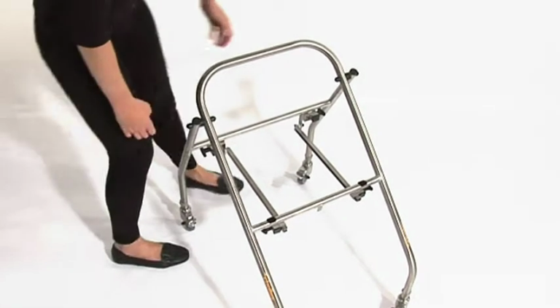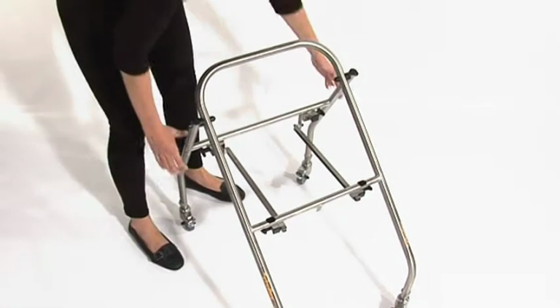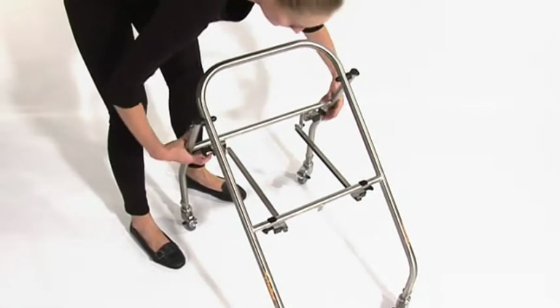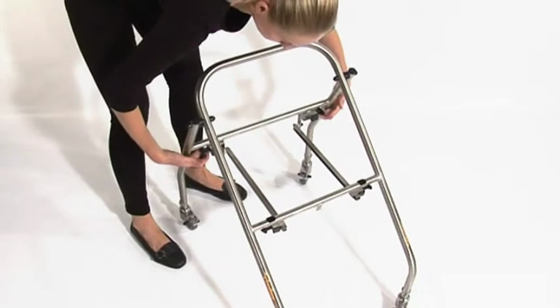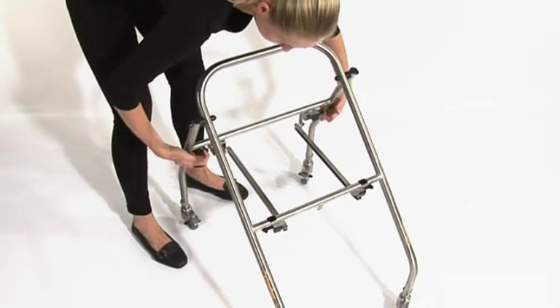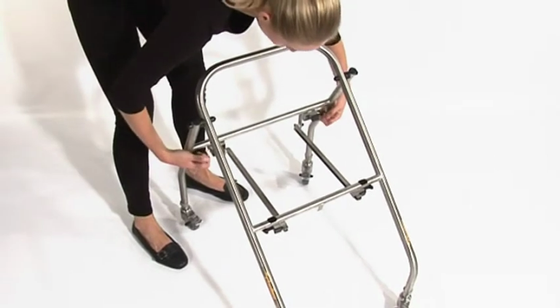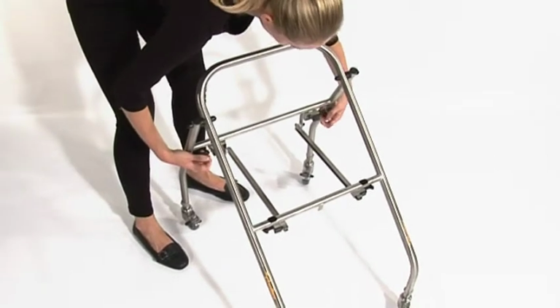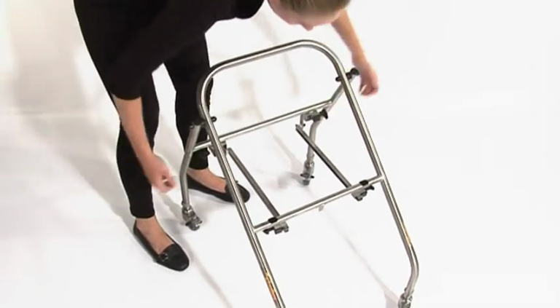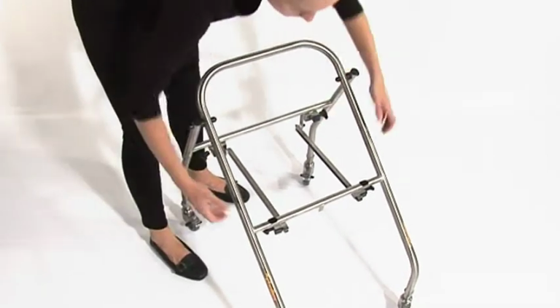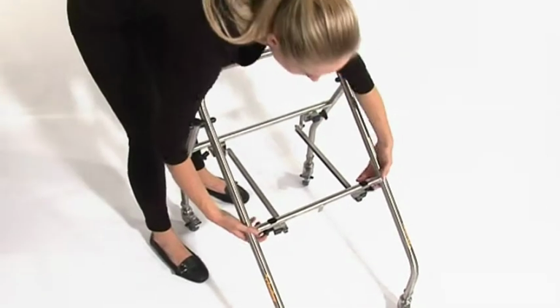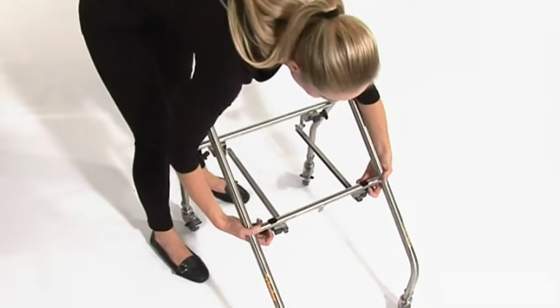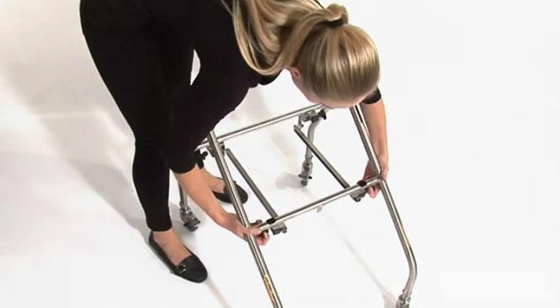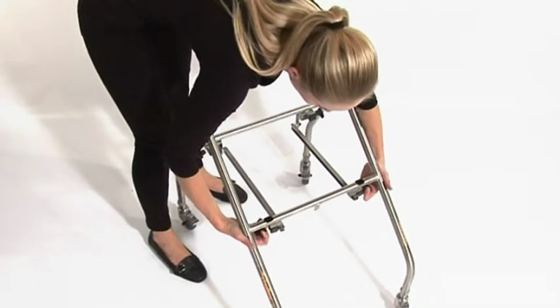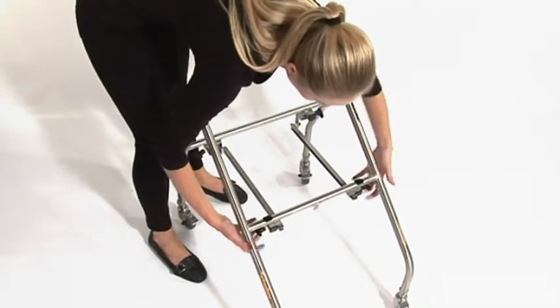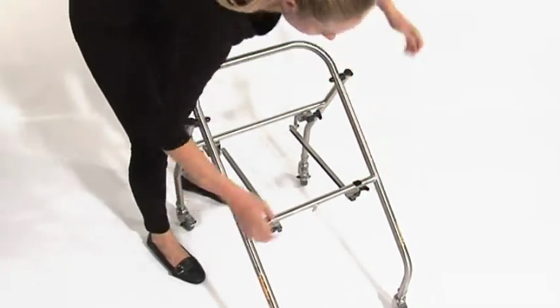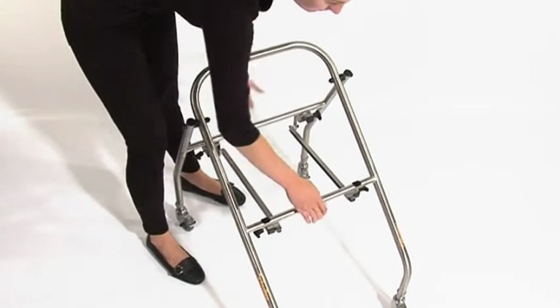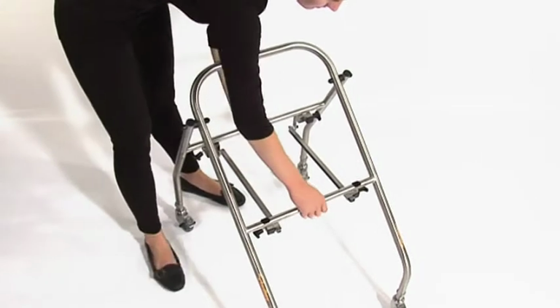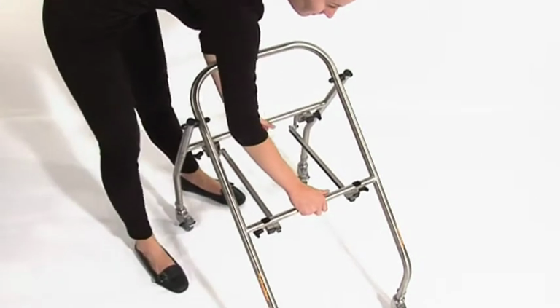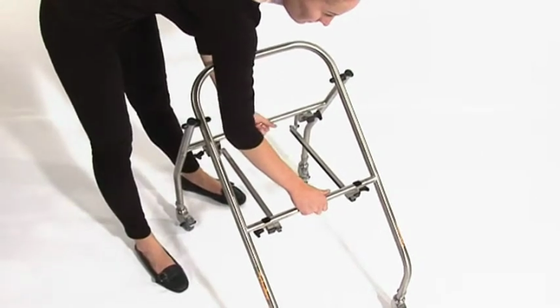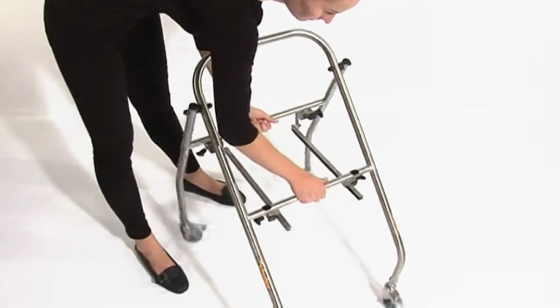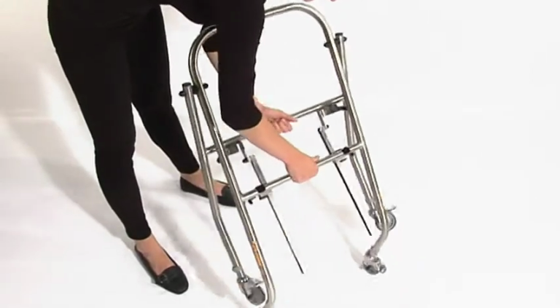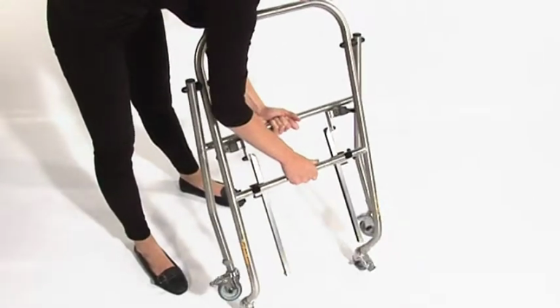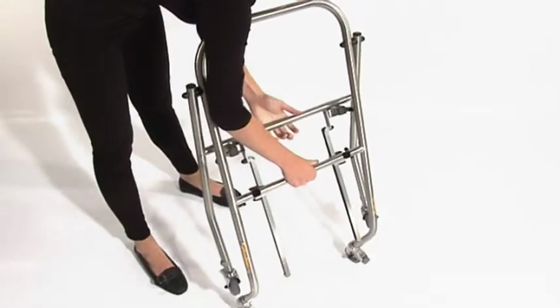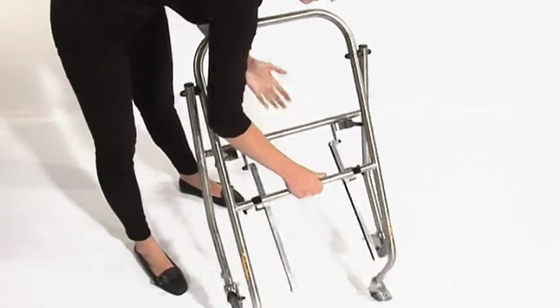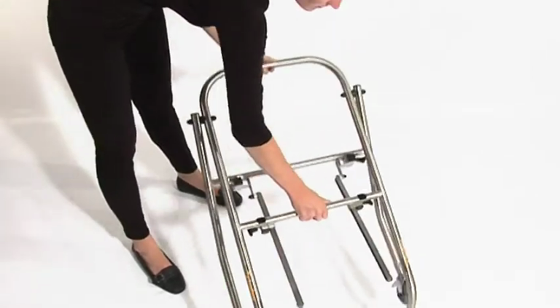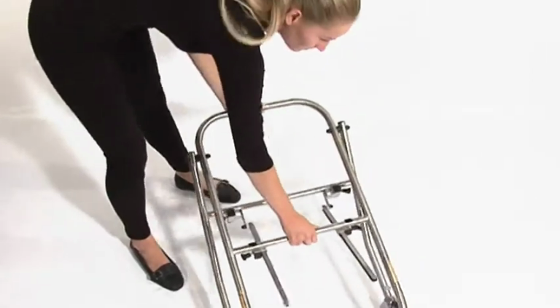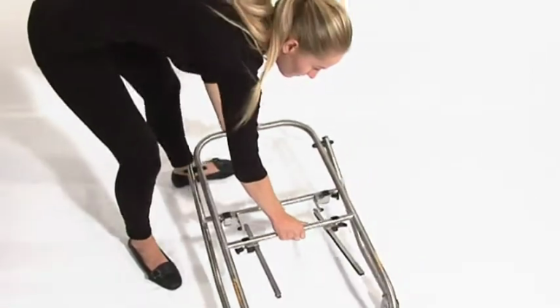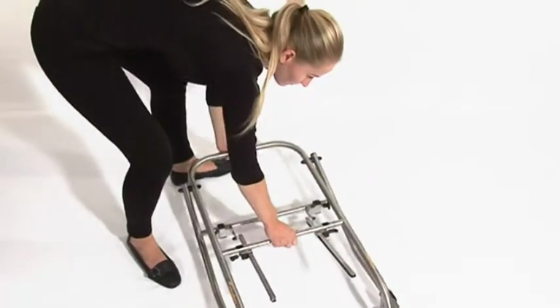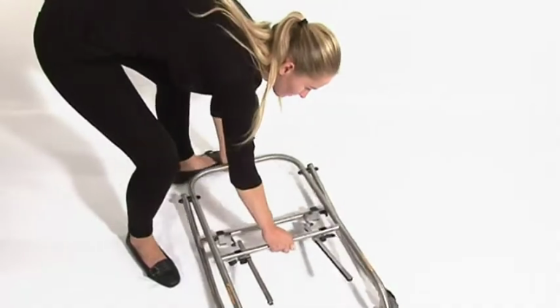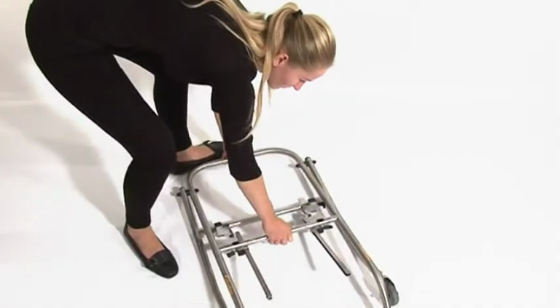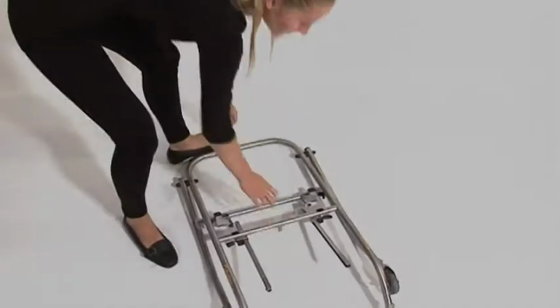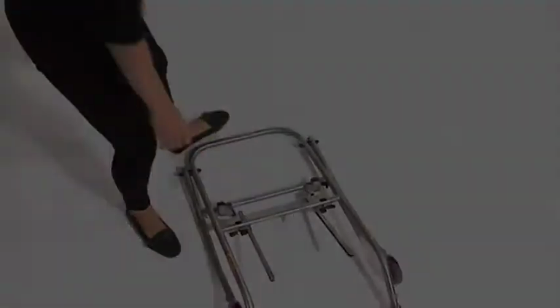To collapse the mobile frame, pull the spring plungers located on the front of the mobile base until they can be angled and locked into a disengaged position. Then lift the rear of the frame.